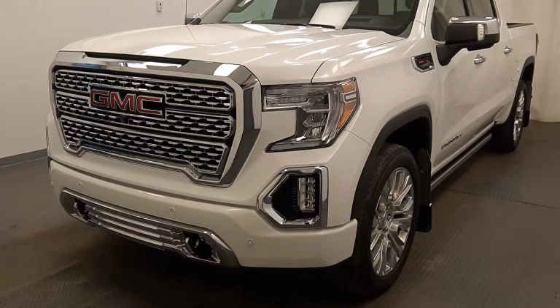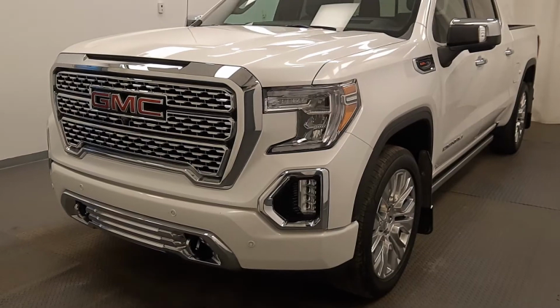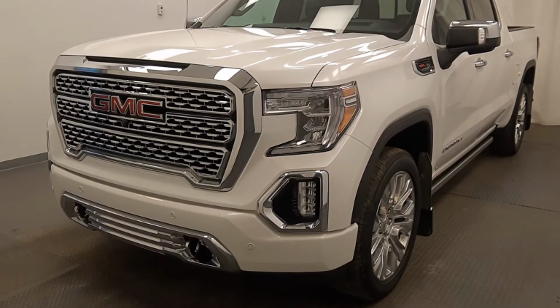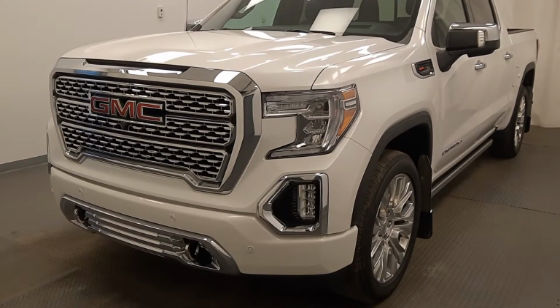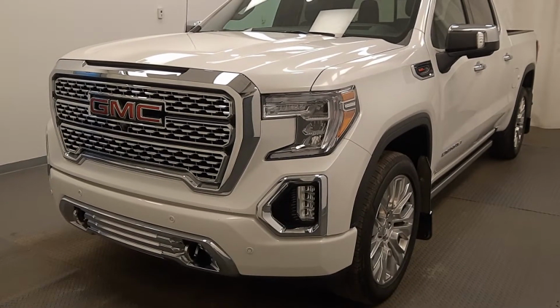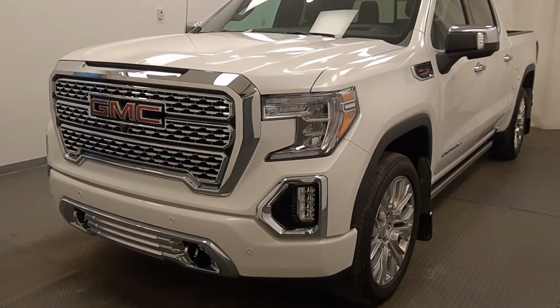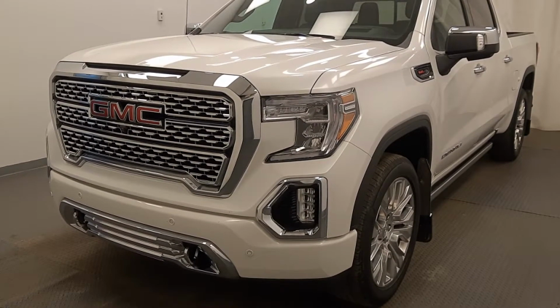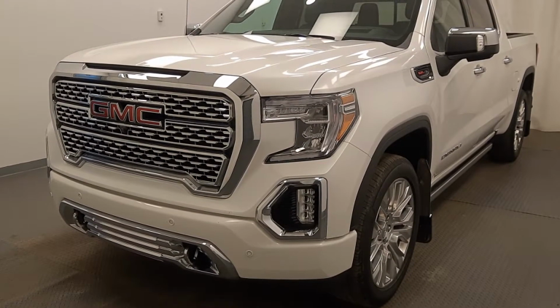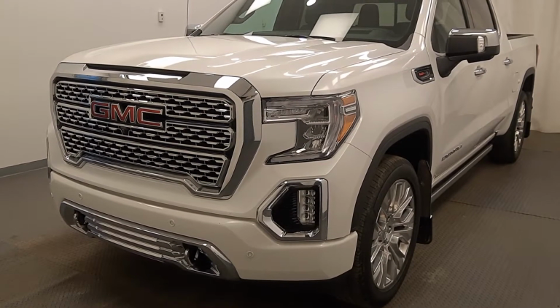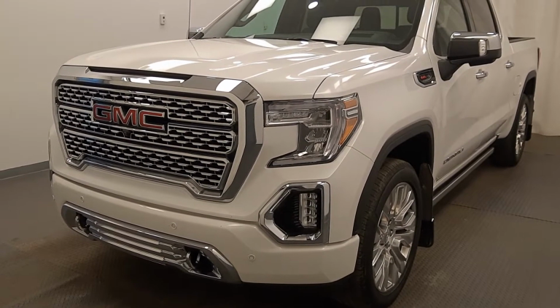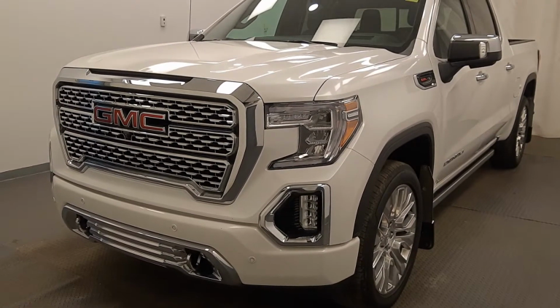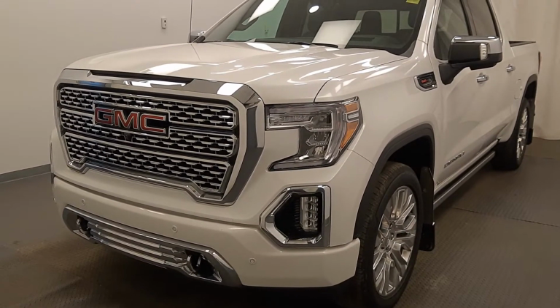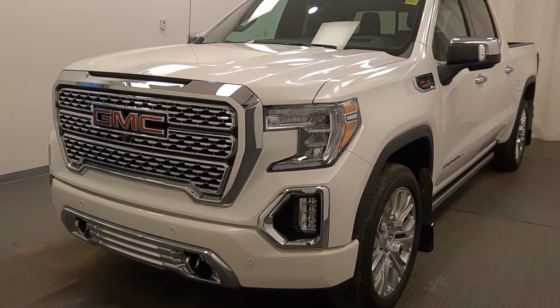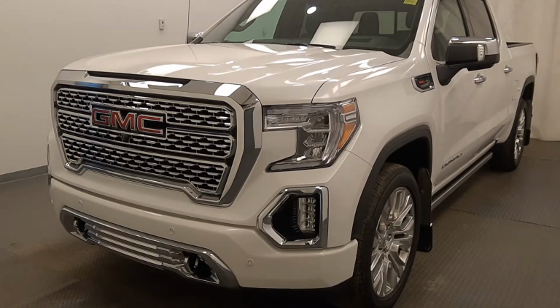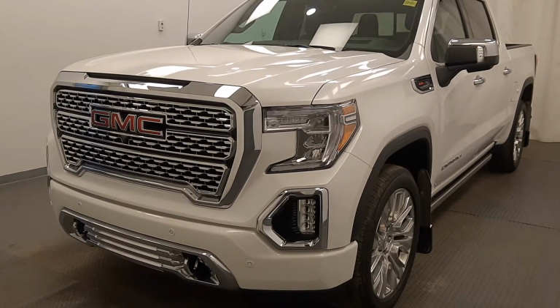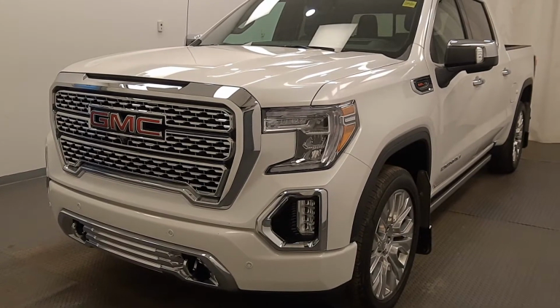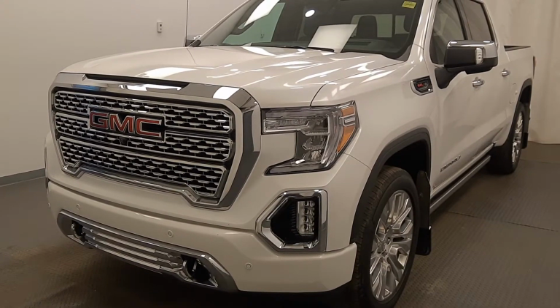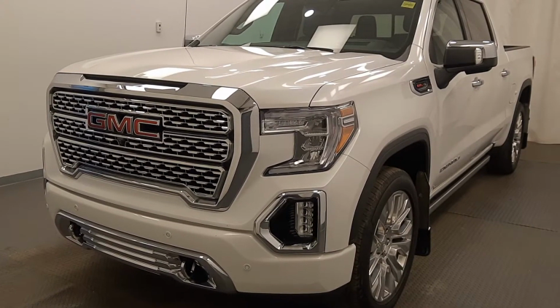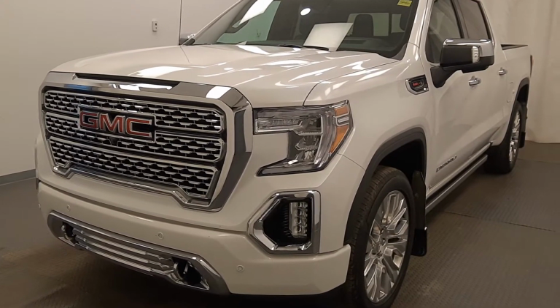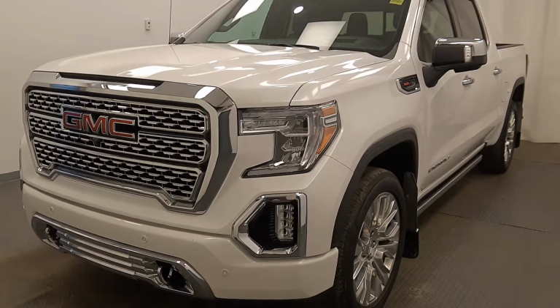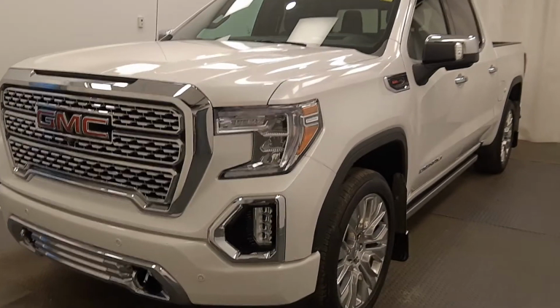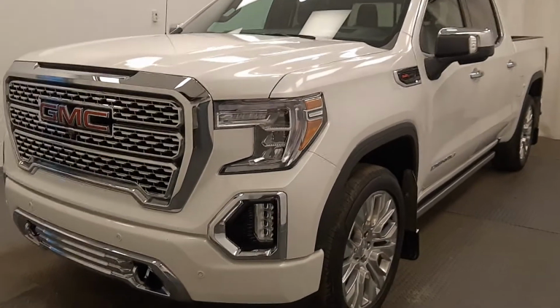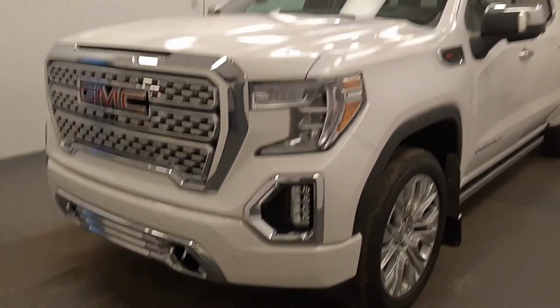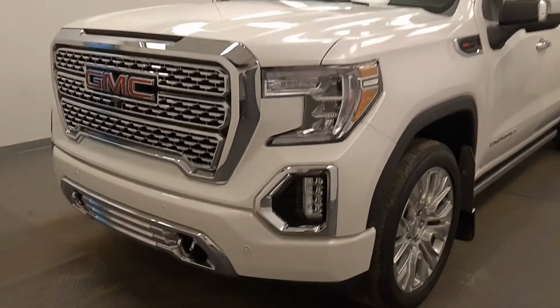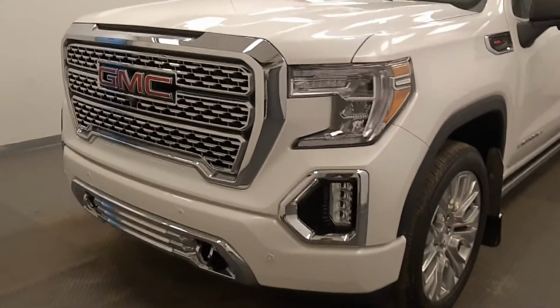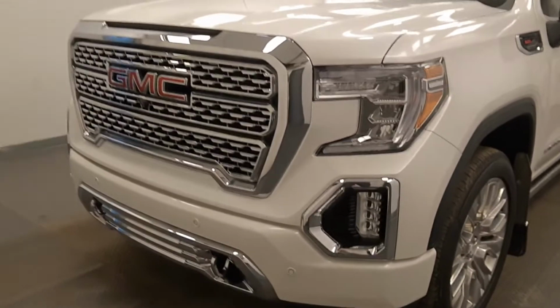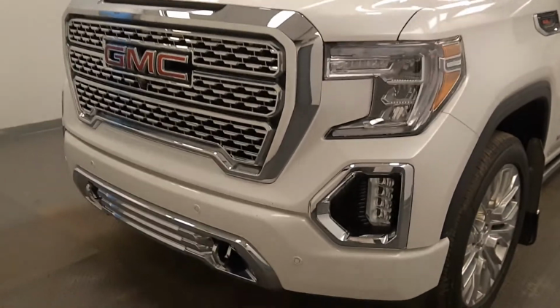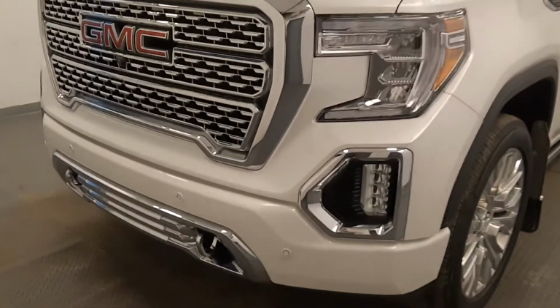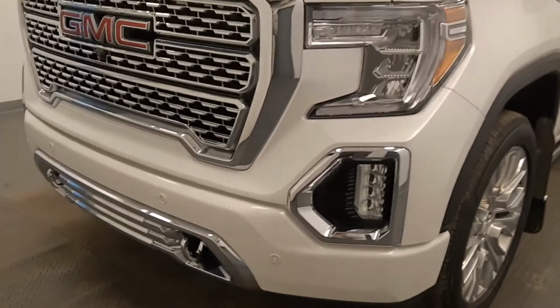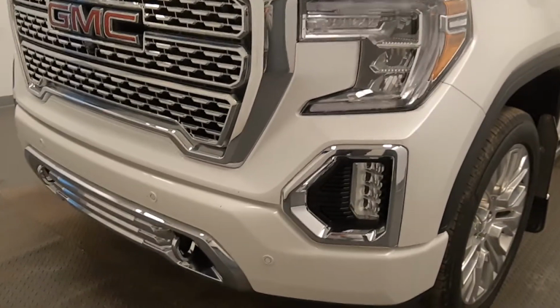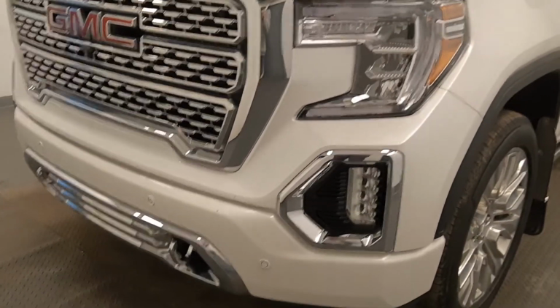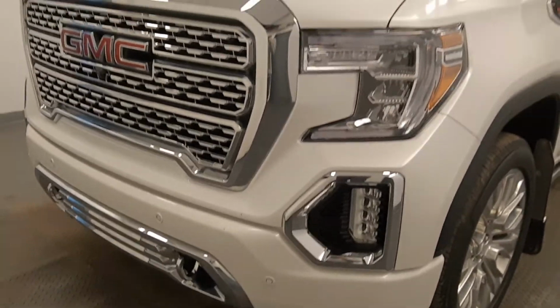We're viewing stock number 214758 on a 2020 GMC Sierra Denali at Davis GMC. Exterior color is white. Starting at the front, we have front parking assist, tow hooks, and fog lights.